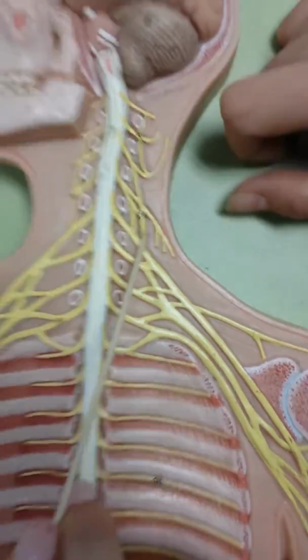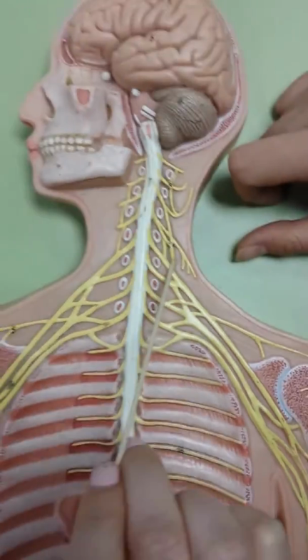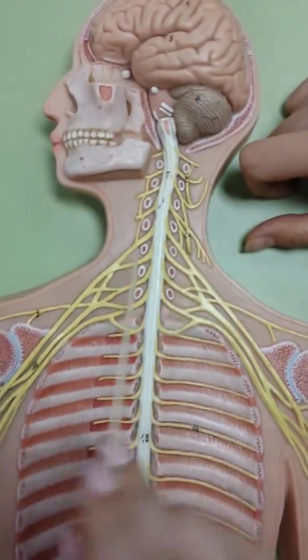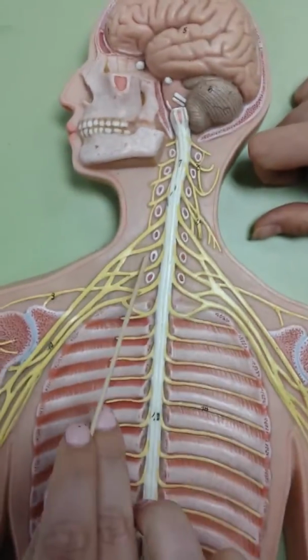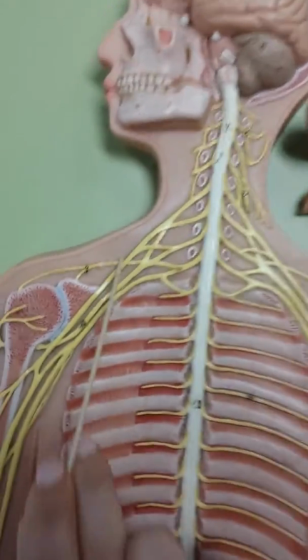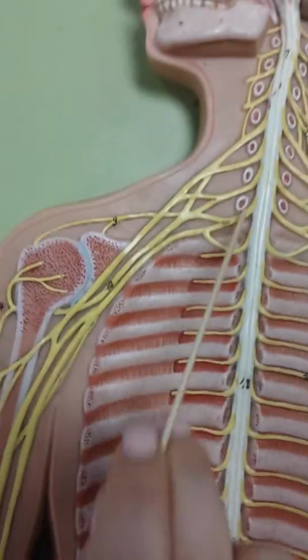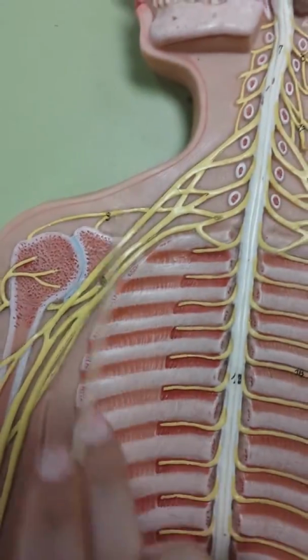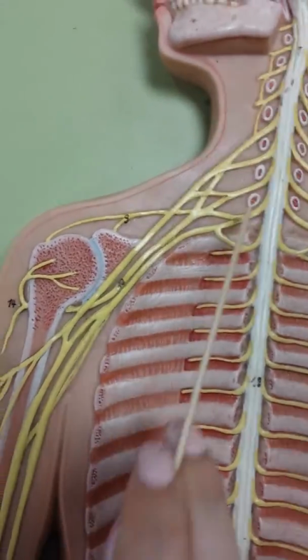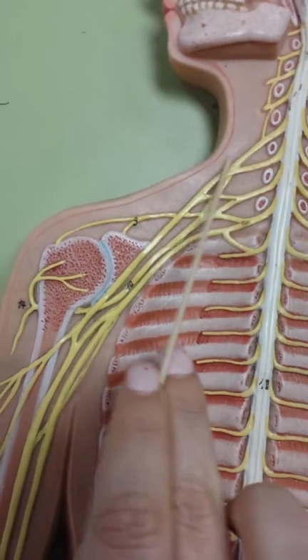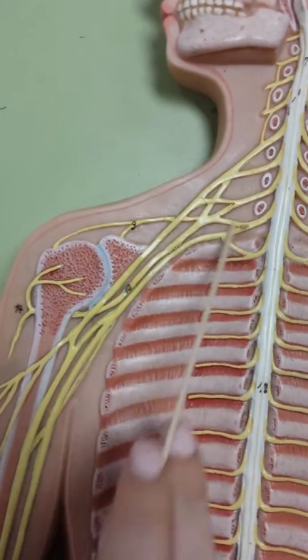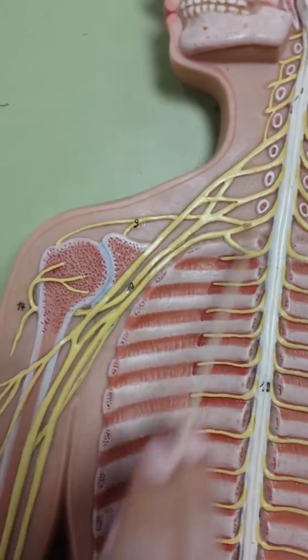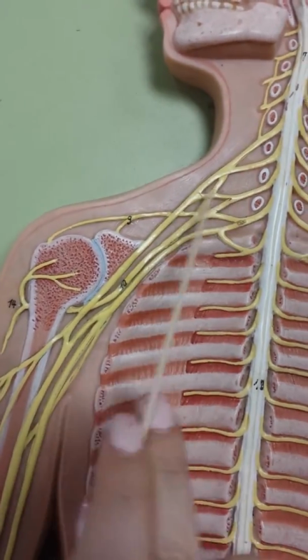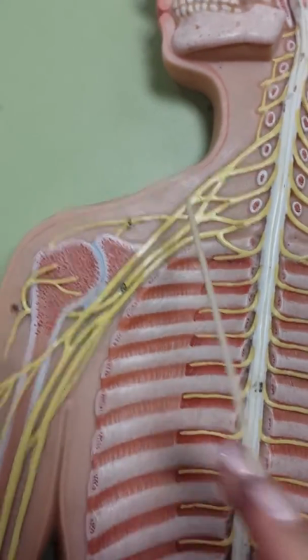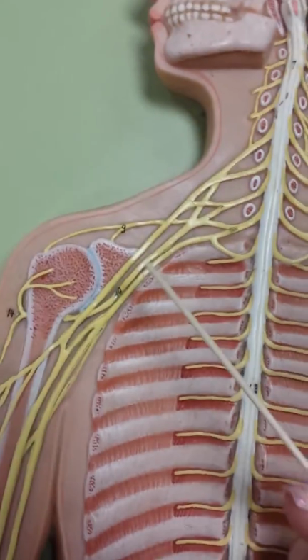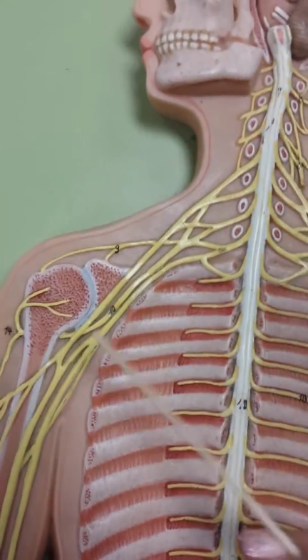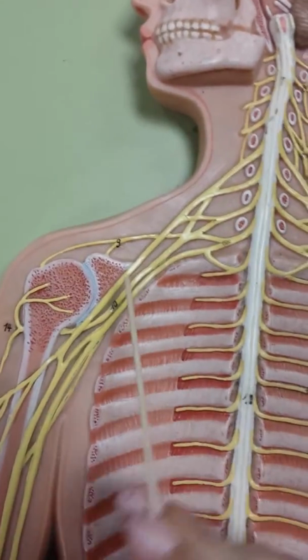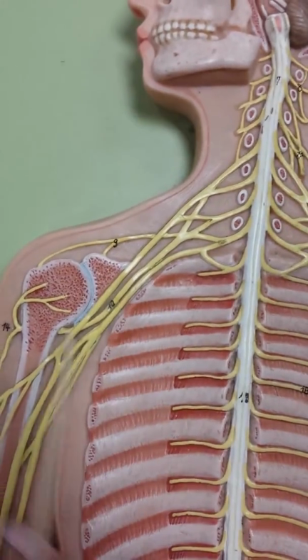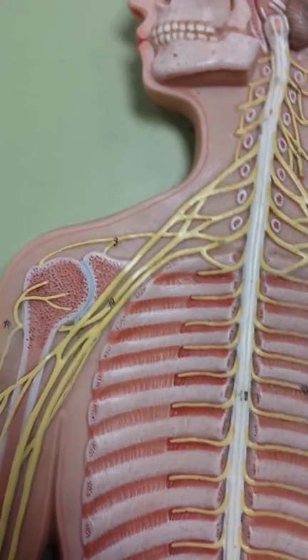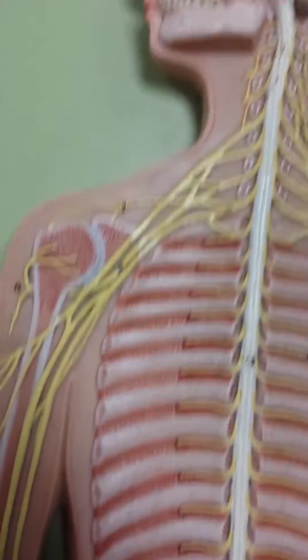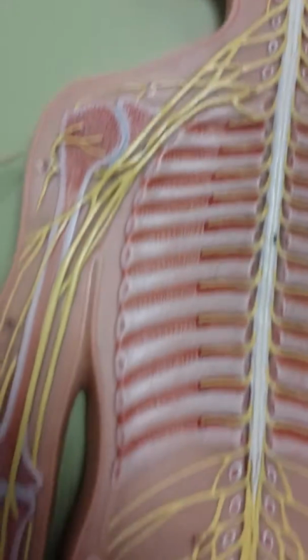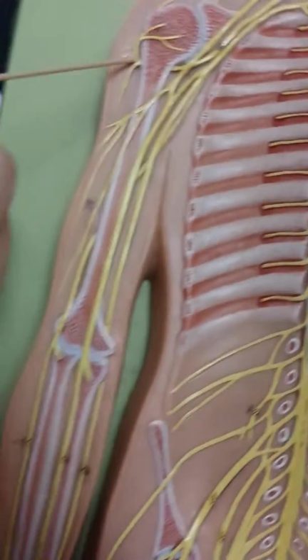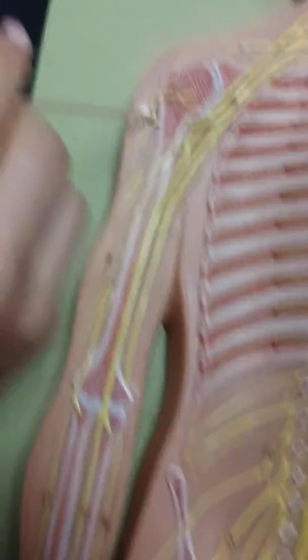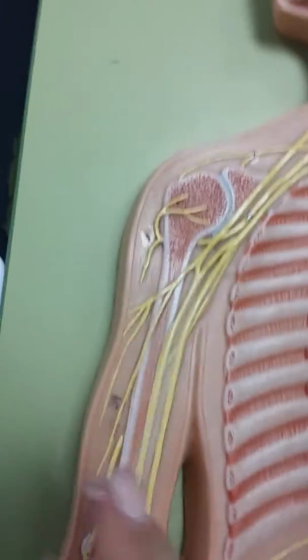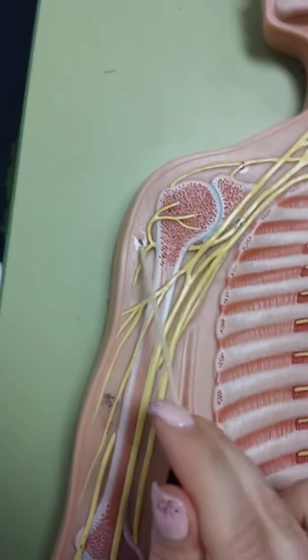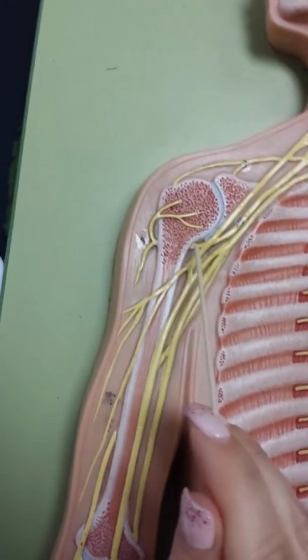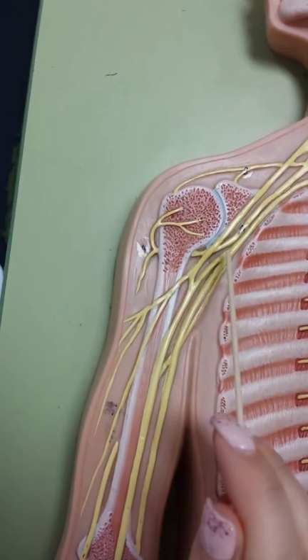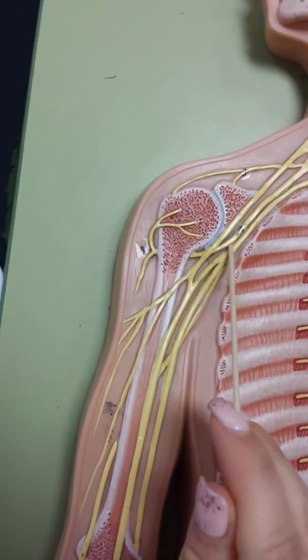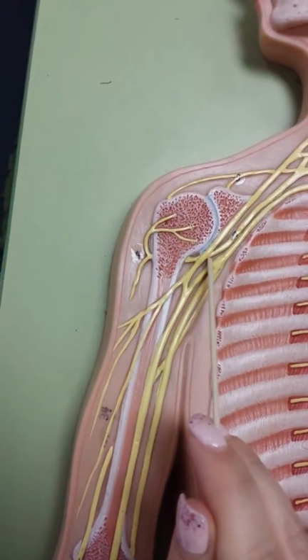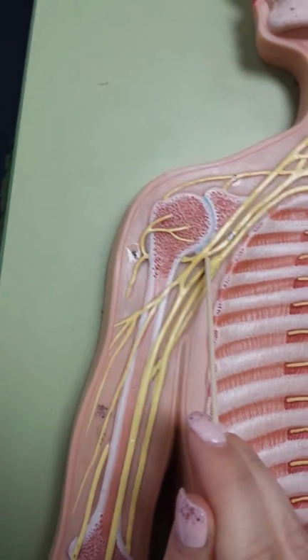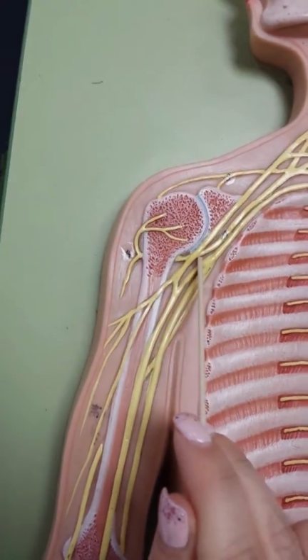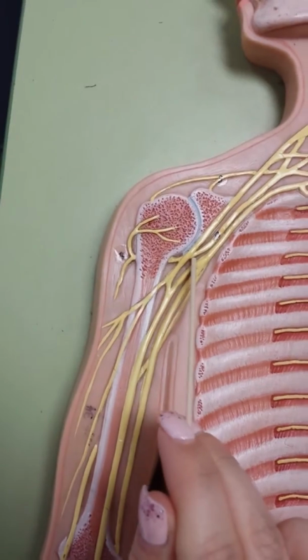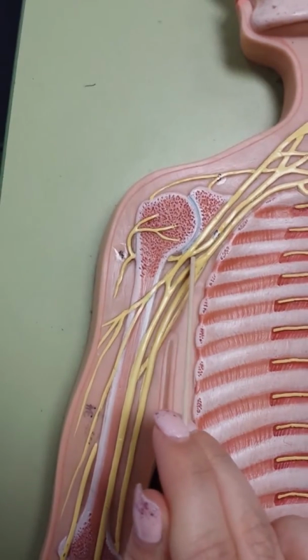The brachial plexus is this whole area right here, so think of all these bundles right here. Then you need to know the axillary nerve, which is 14 right here. You can tell it kind of goes to the armpit.